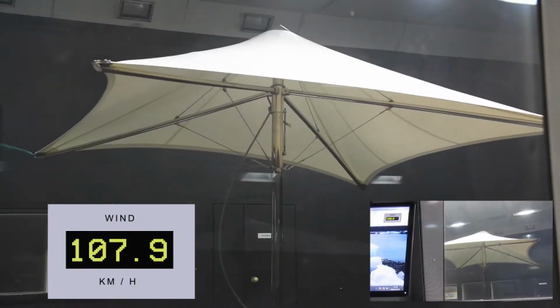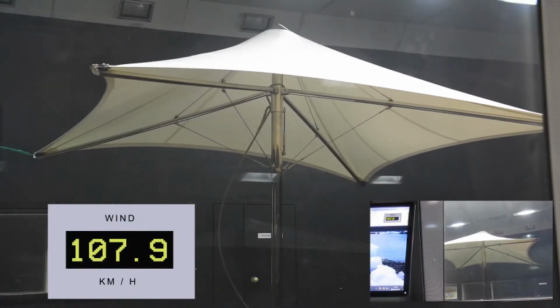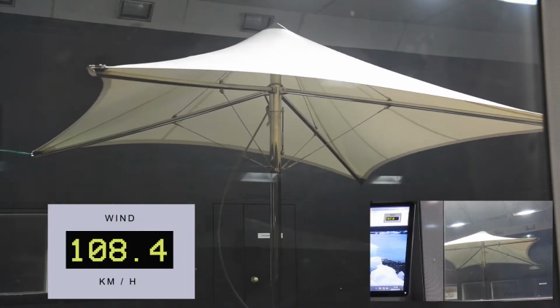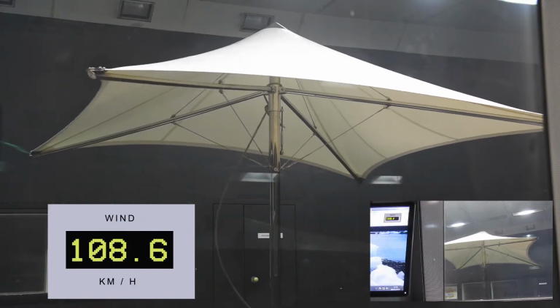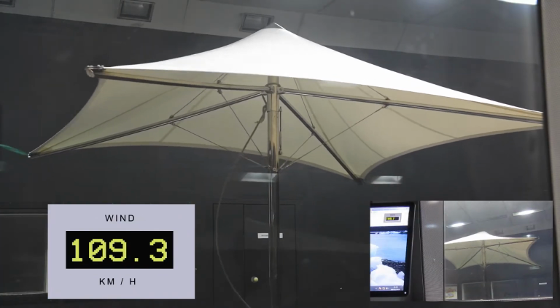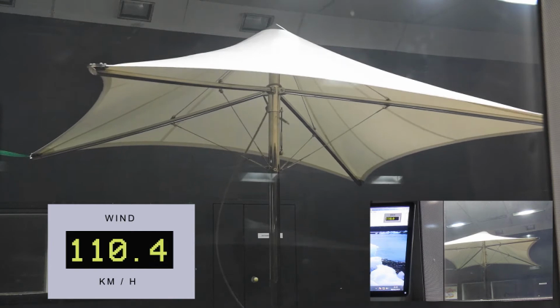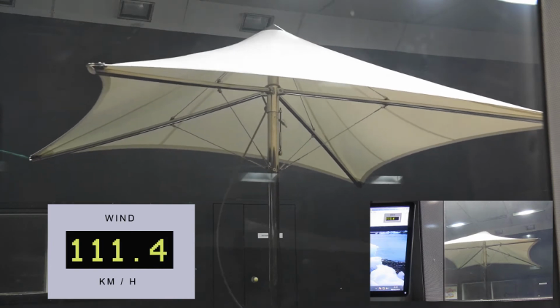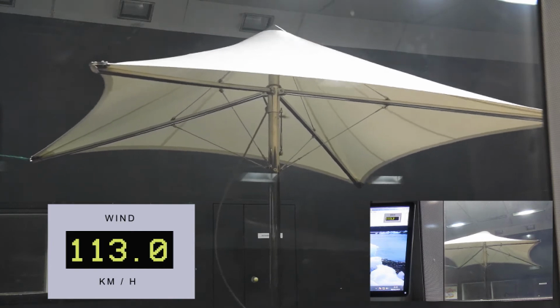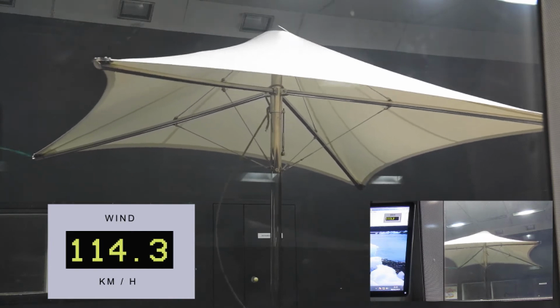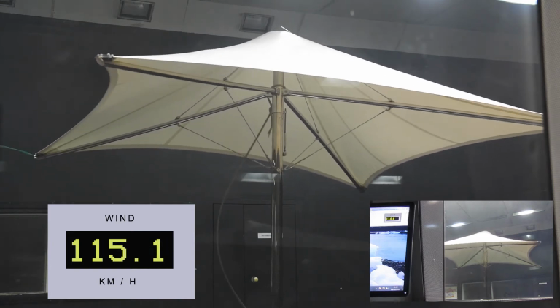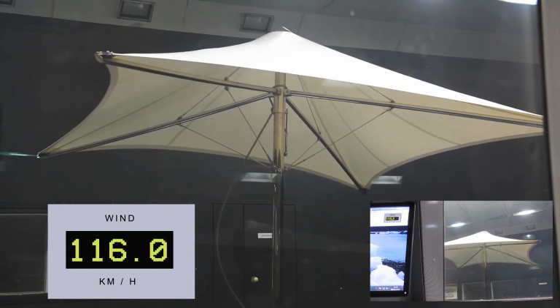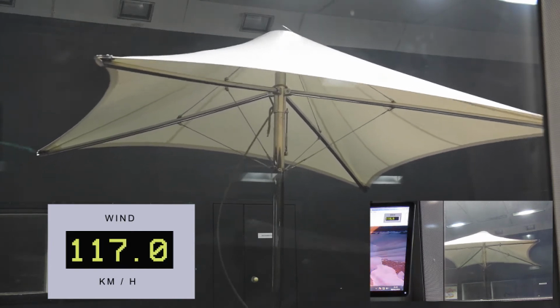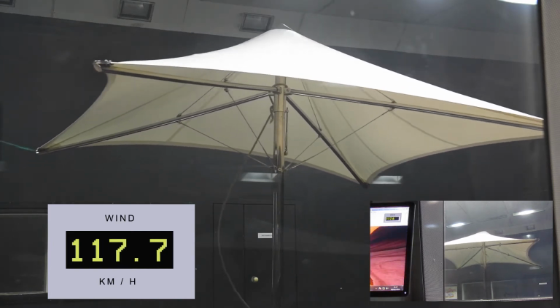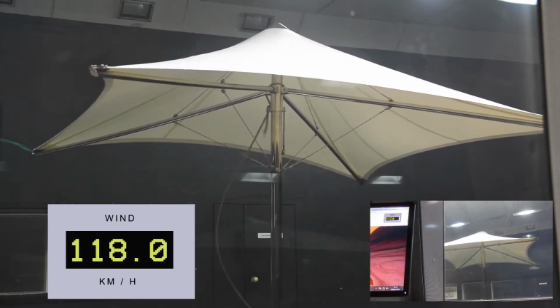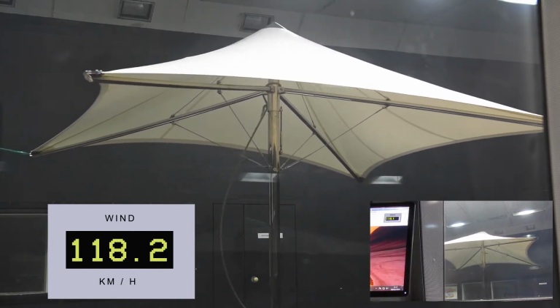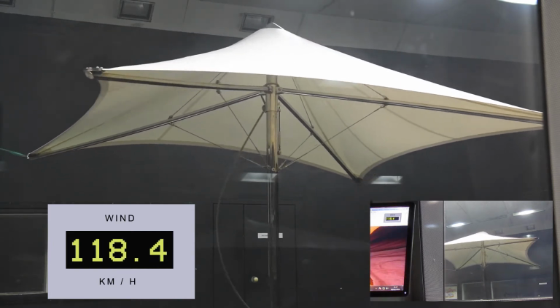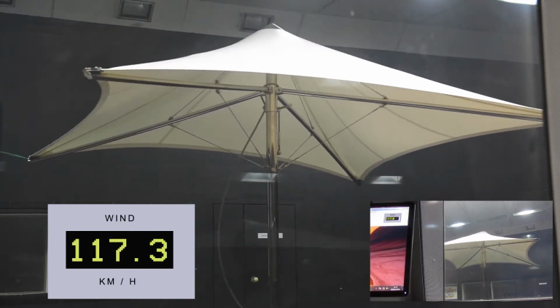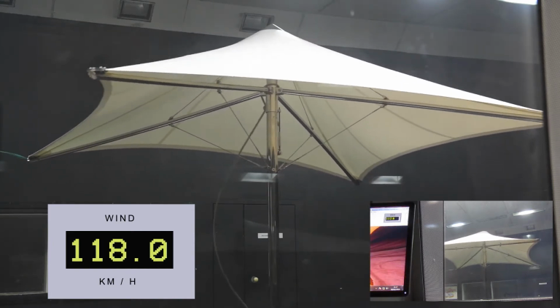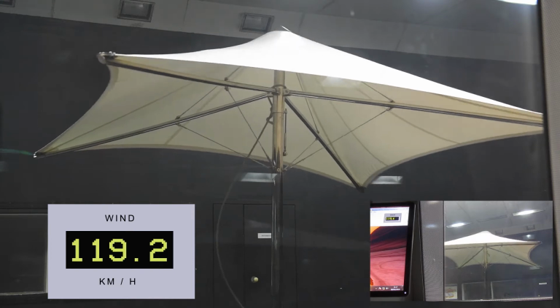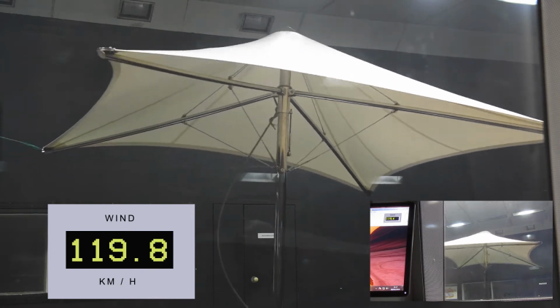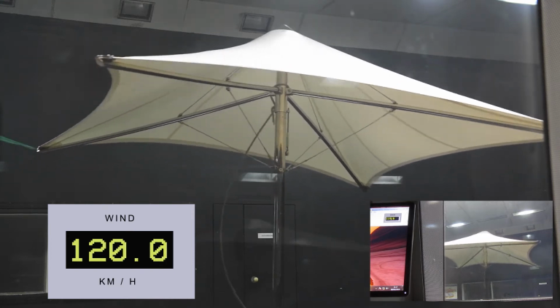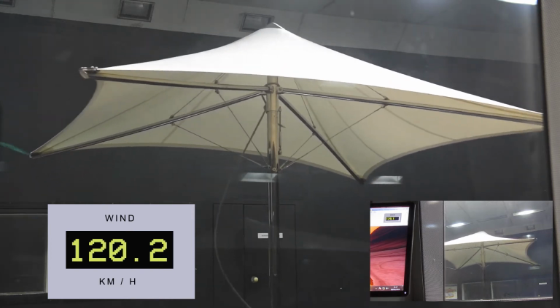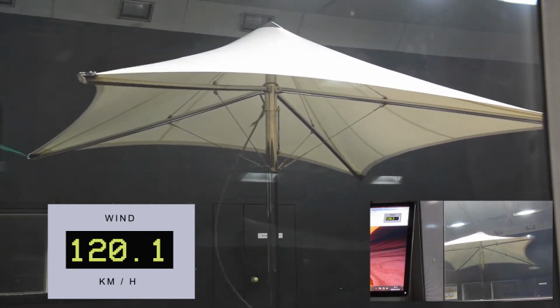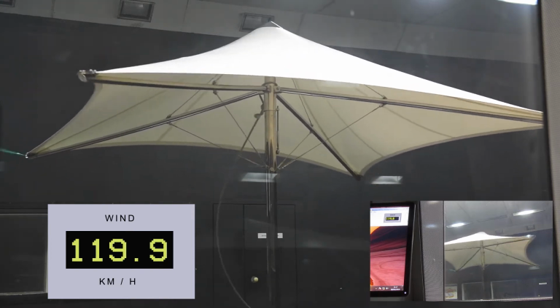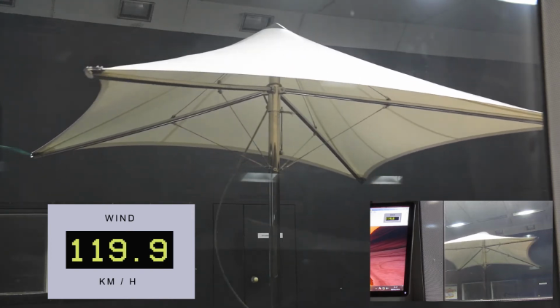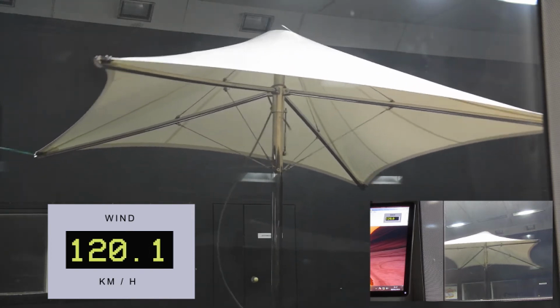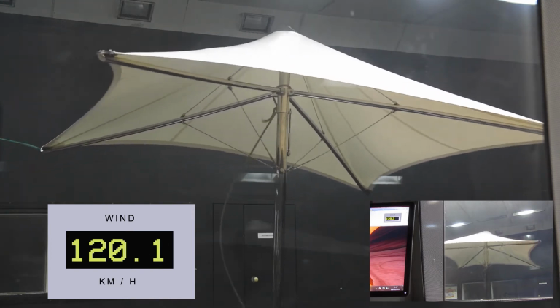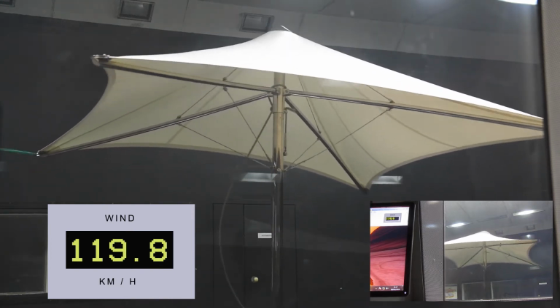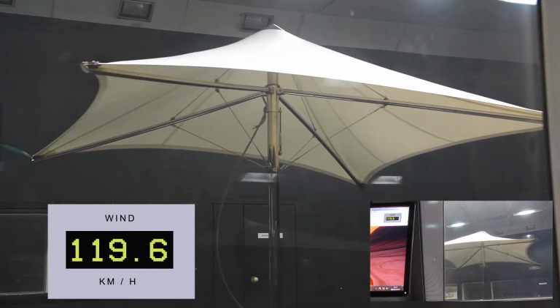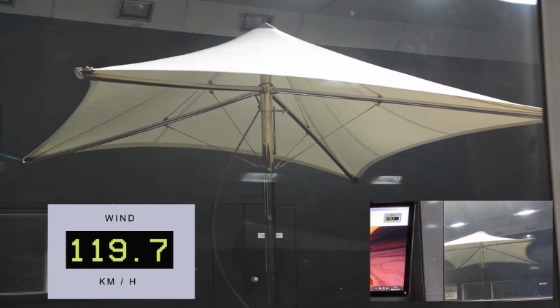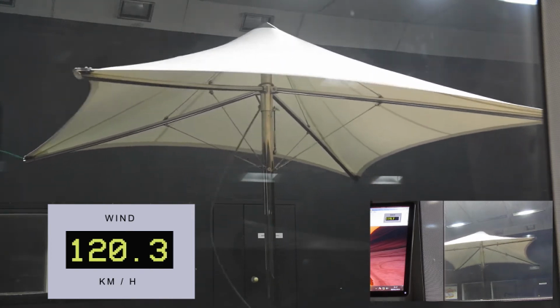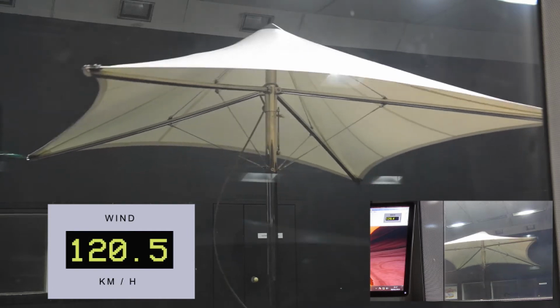The hurricane extreme maxed out the wind tunnel test up to 126kmh several times with no apparent damage to the parasol, proving its ultimate strength and setting it apart from its competition.